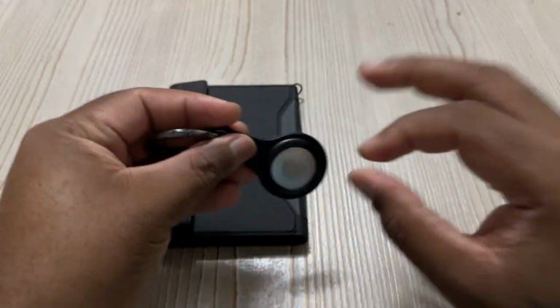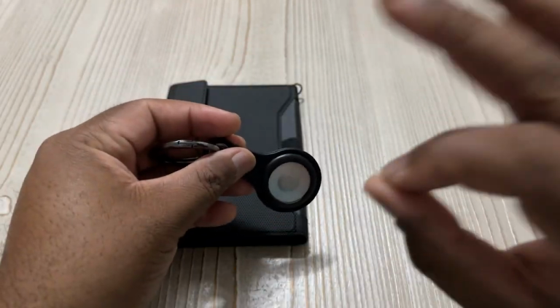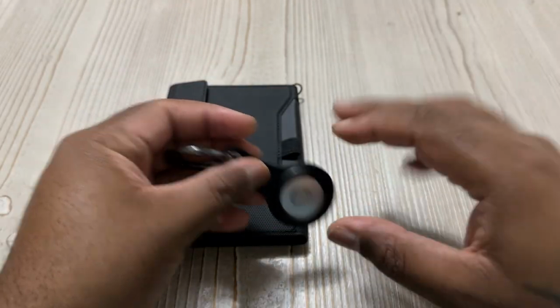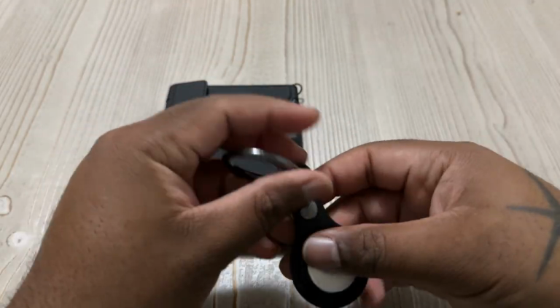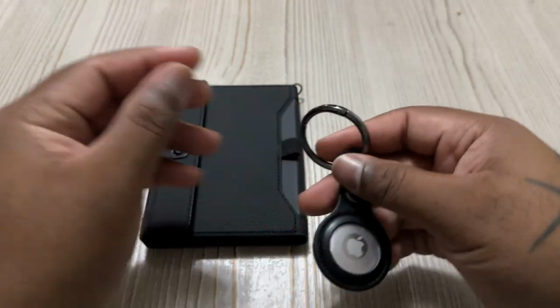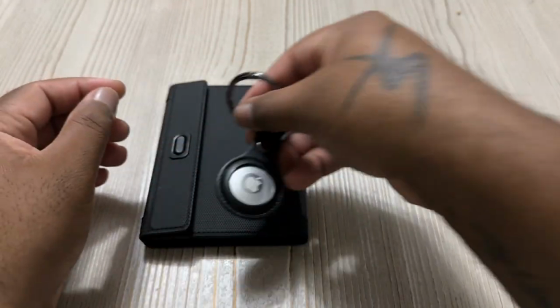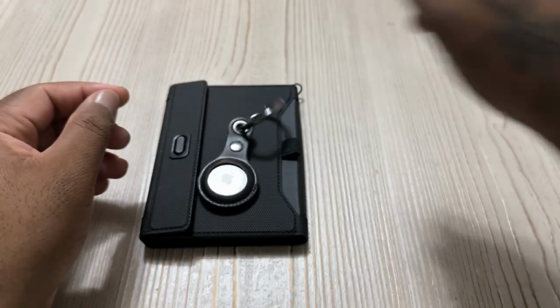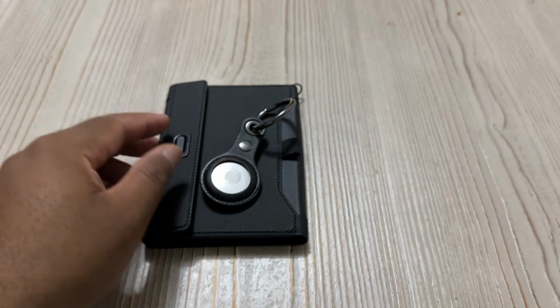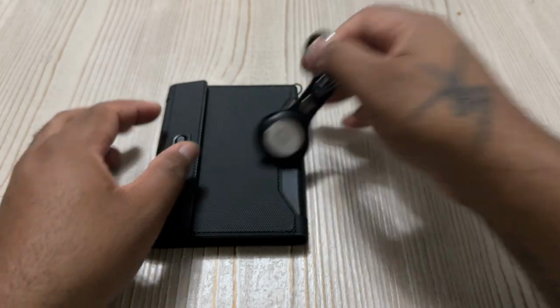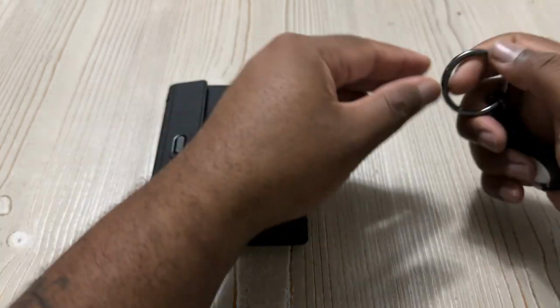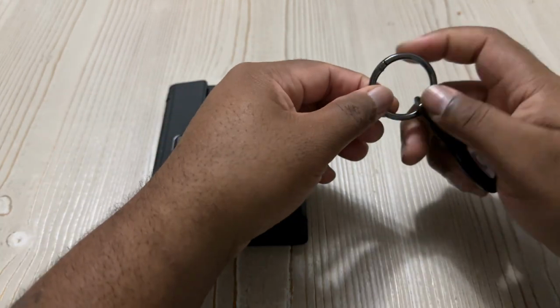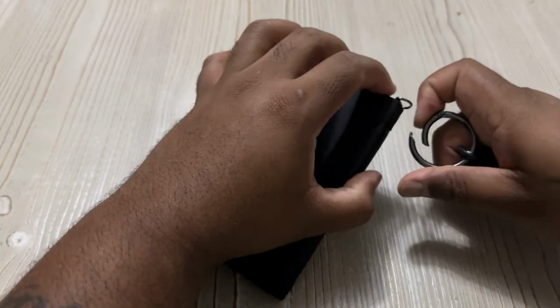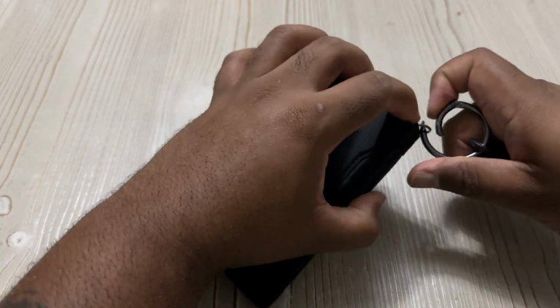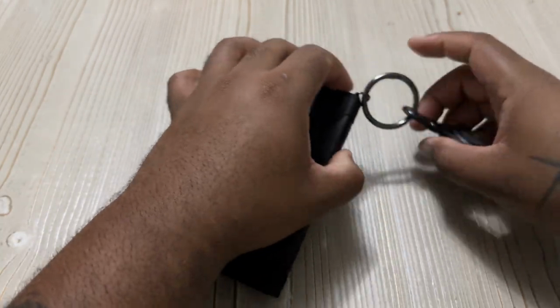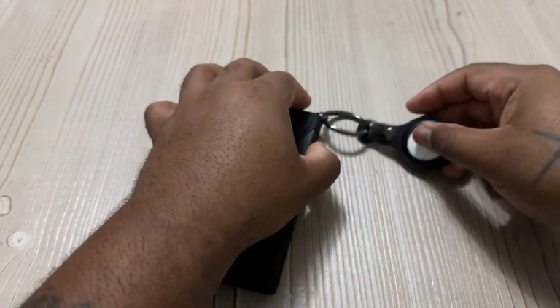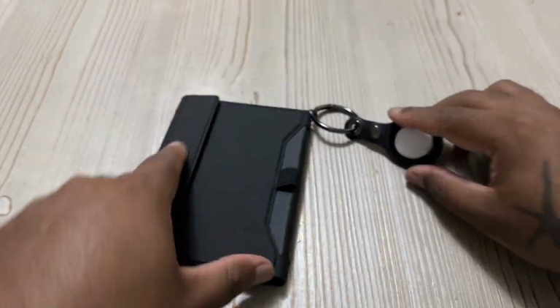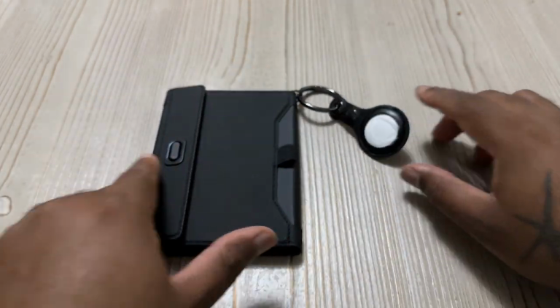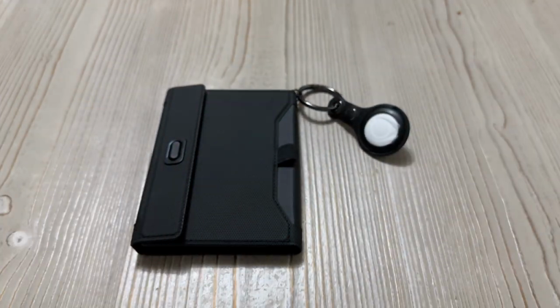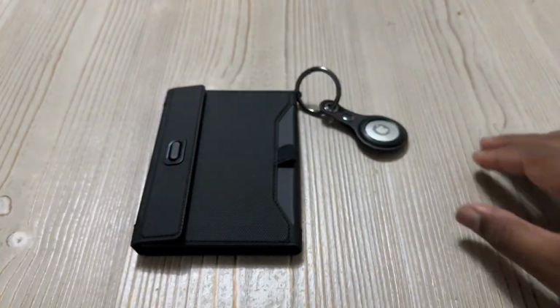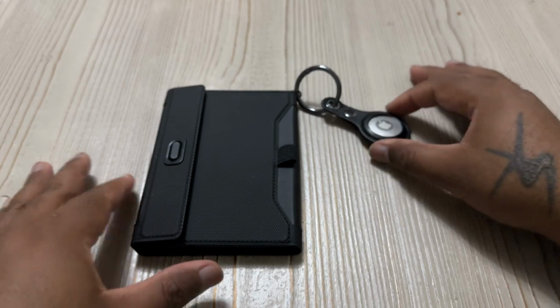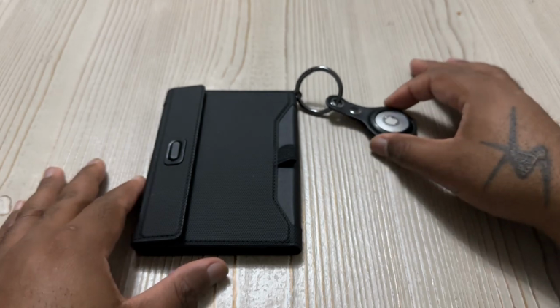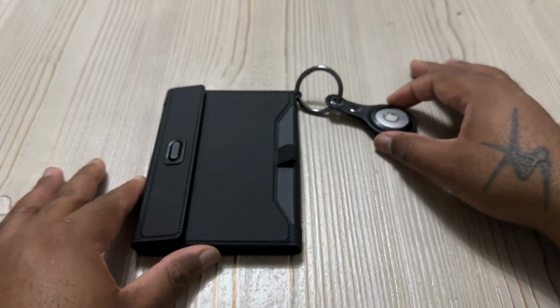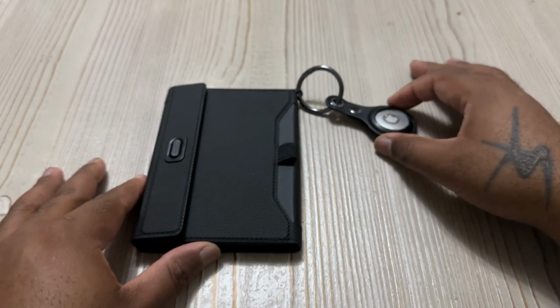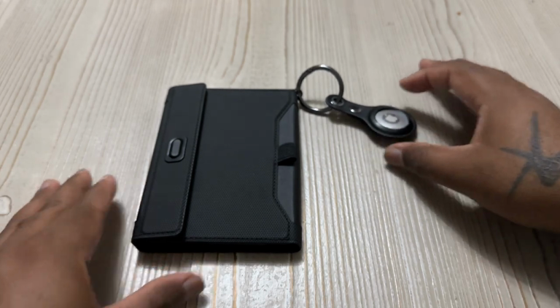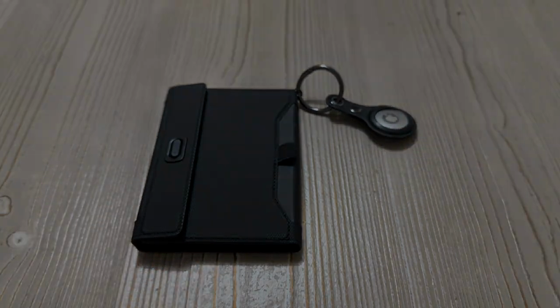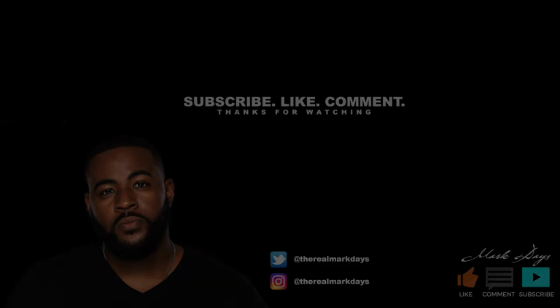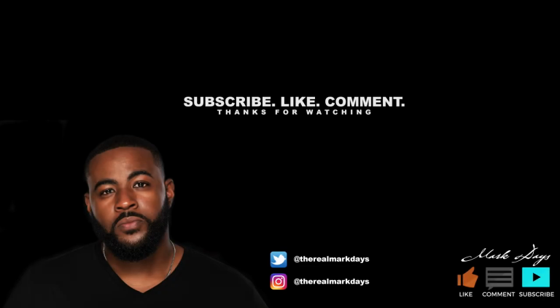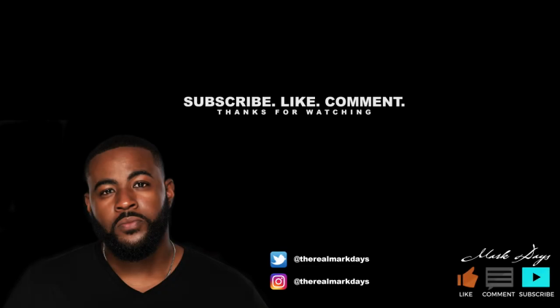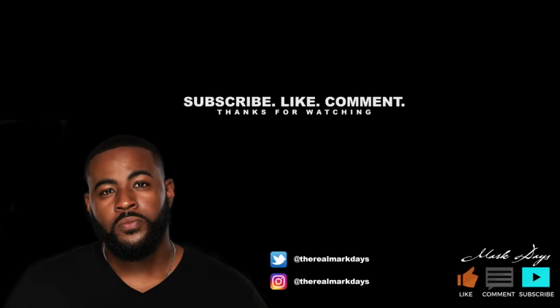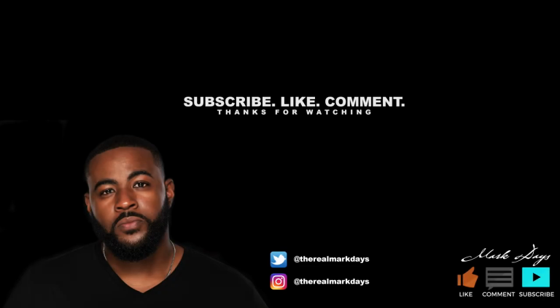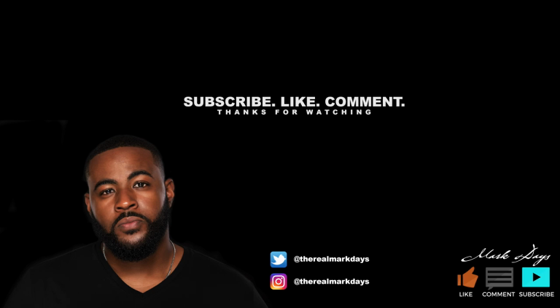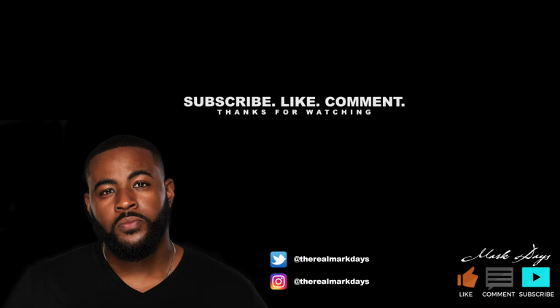I gave it a thumbs up — cool little air tag holder, cool little setup, just something cool to have. Thank you for taking a look at this, god bless you, peace be unto you. Like, subscribe, comment — my name is Mark Days. Share this out to your people if you like it. God bless.